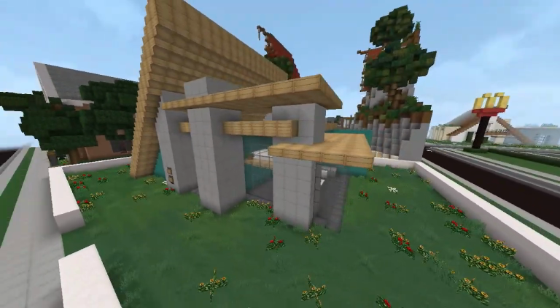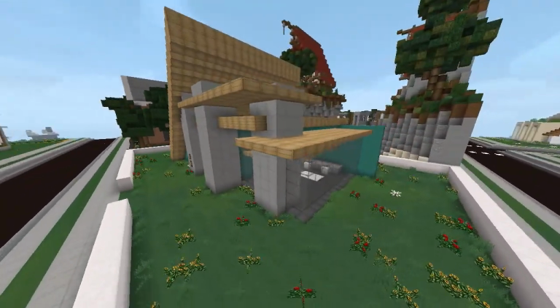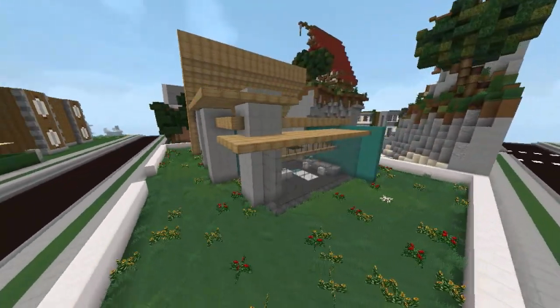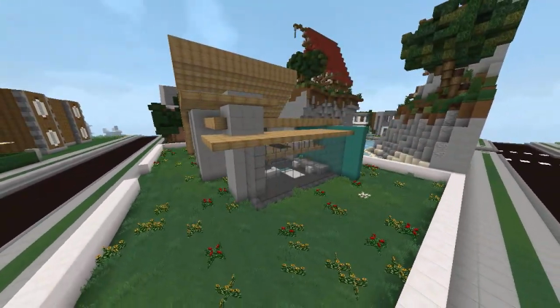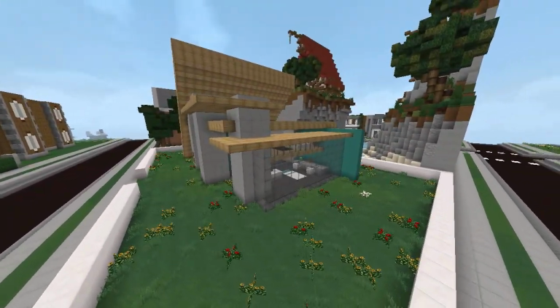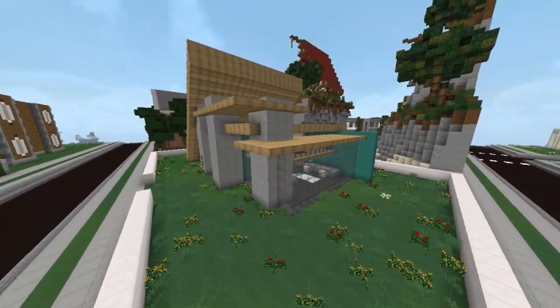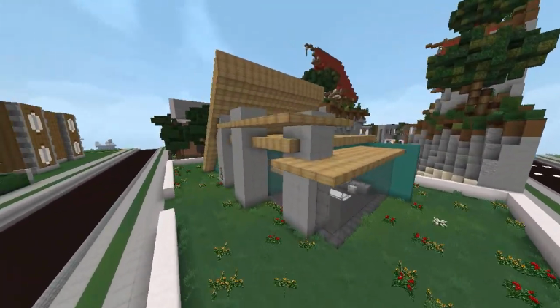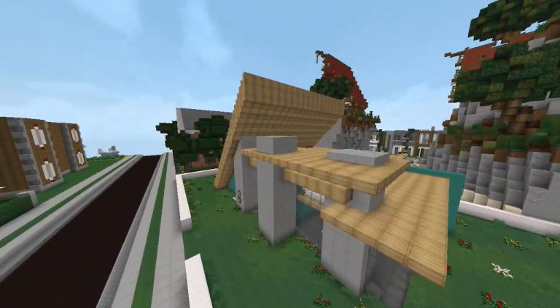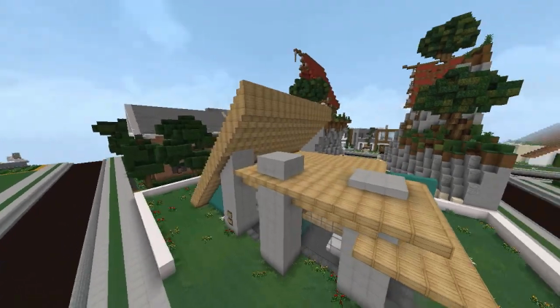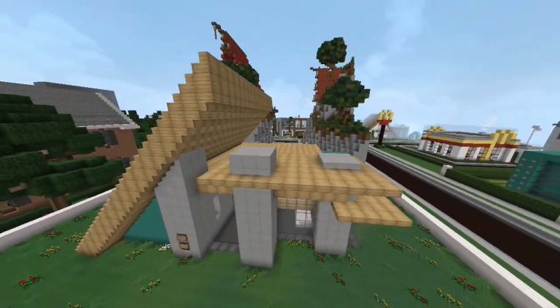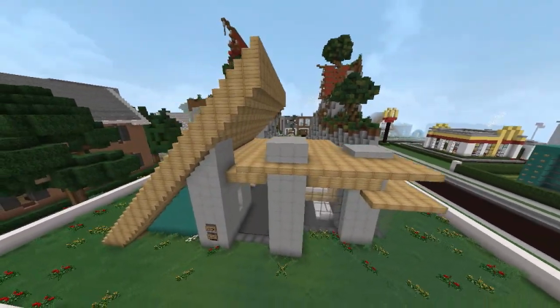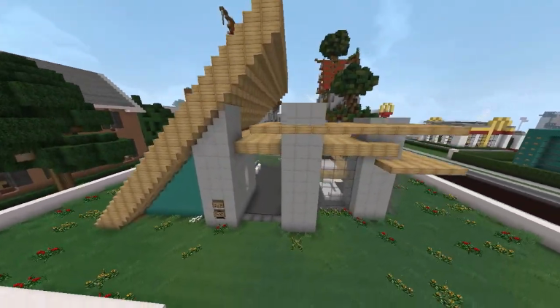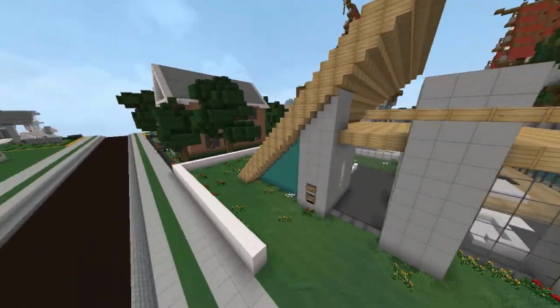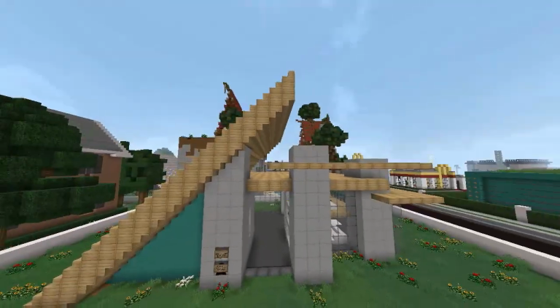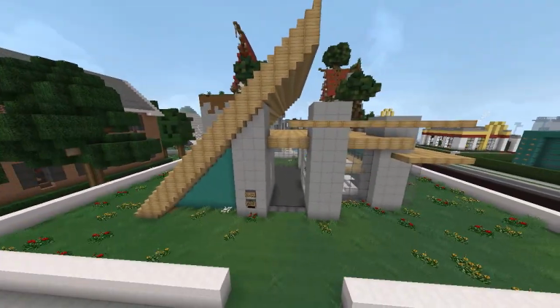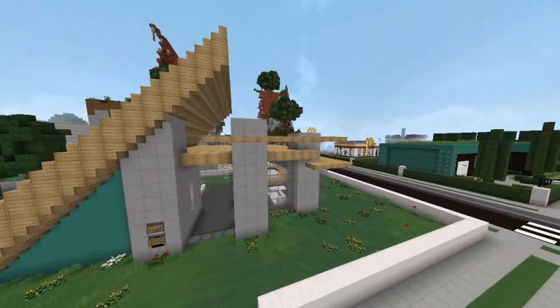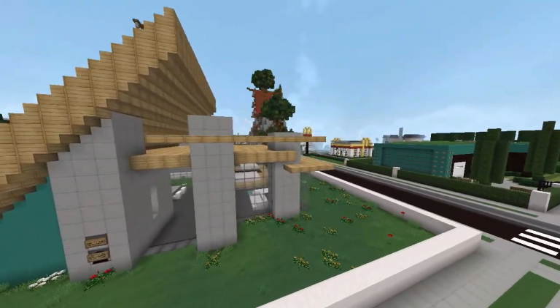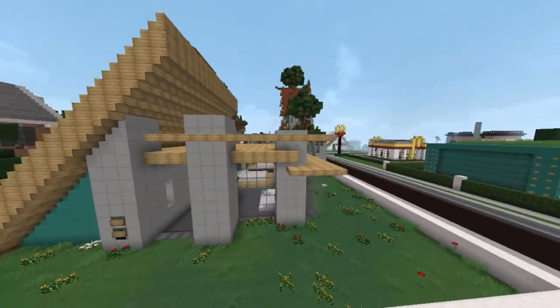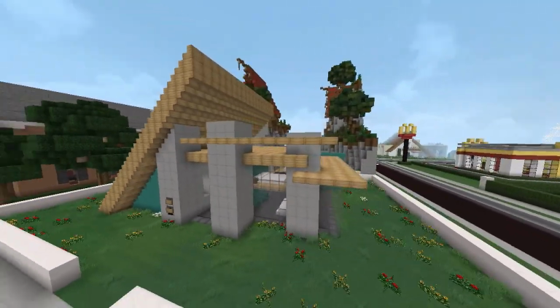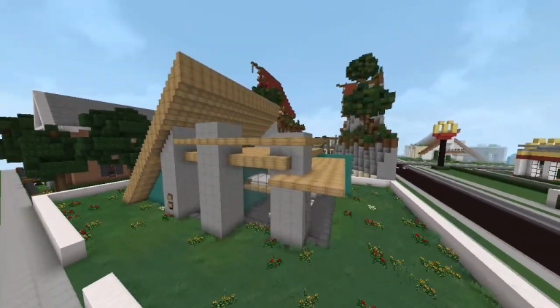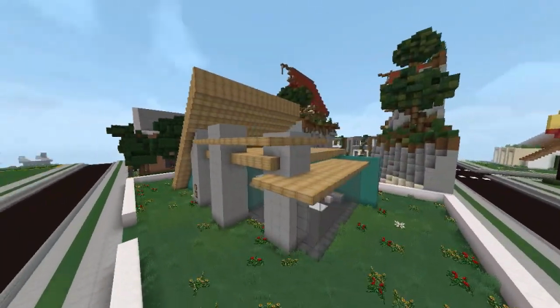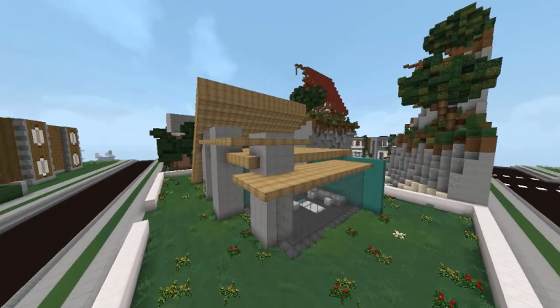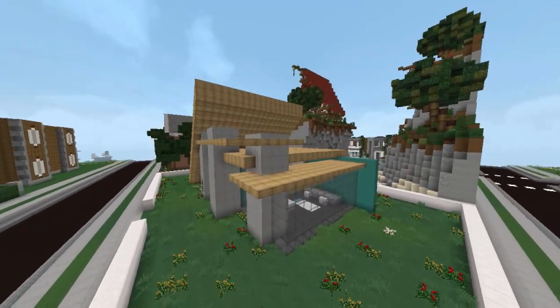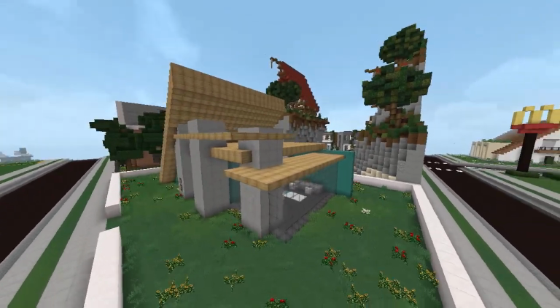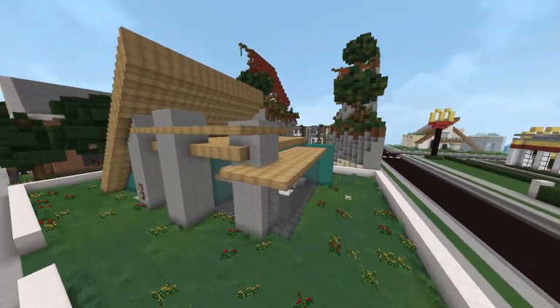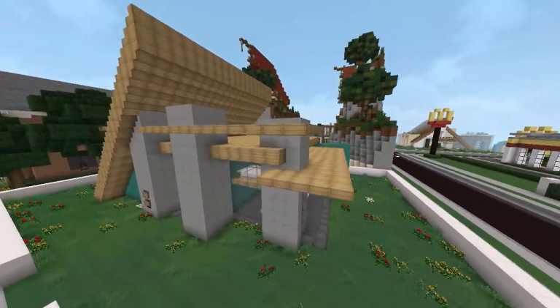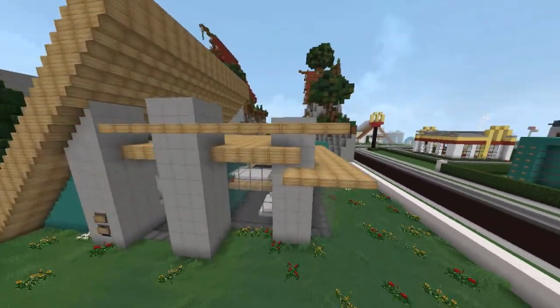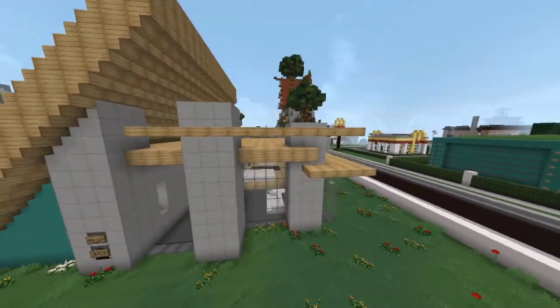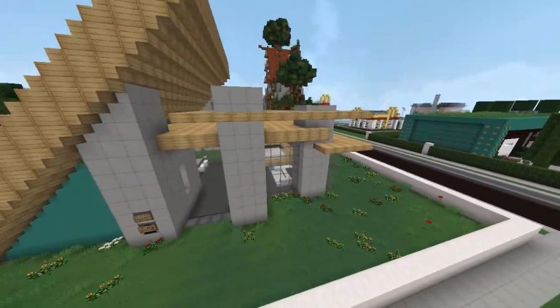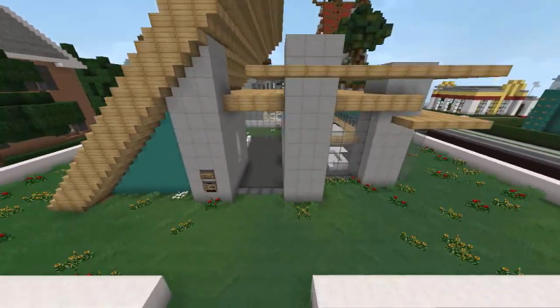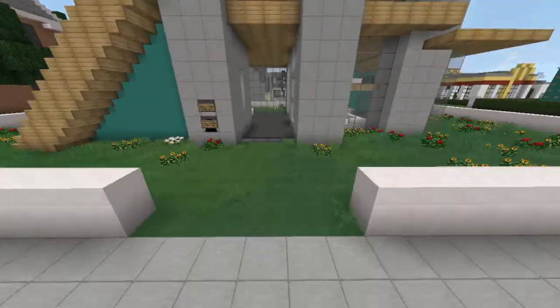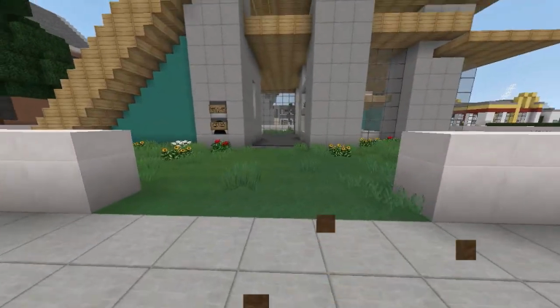The outside is fairly simple with a lot of glass — it's kind of modern A-frame because you've got the A-frame shape on one side and then a more modern half-slab roof with different levels on the other side, which I think looks really good.